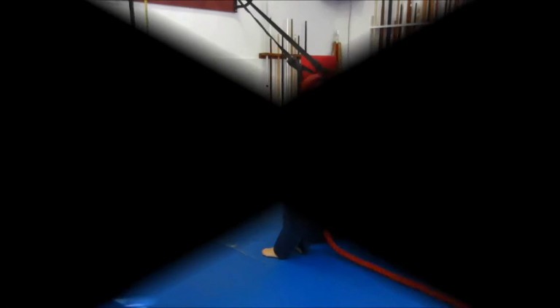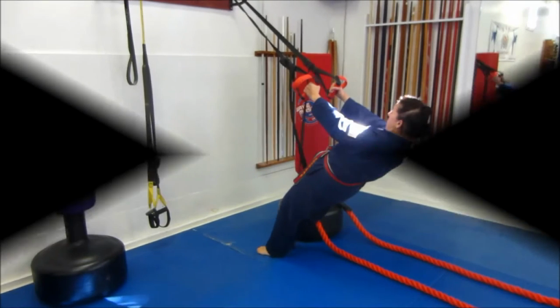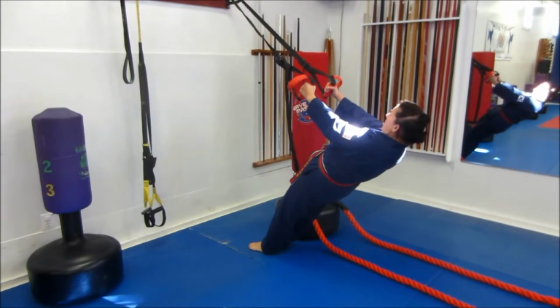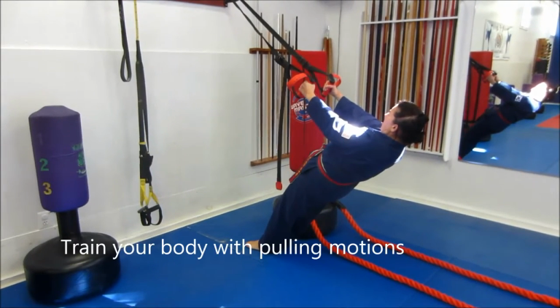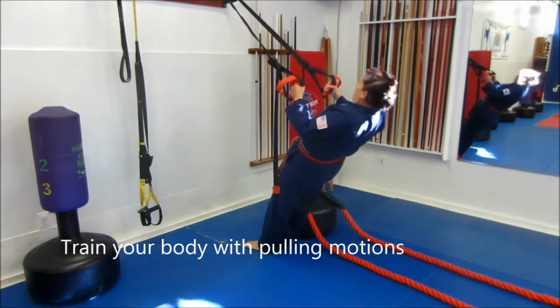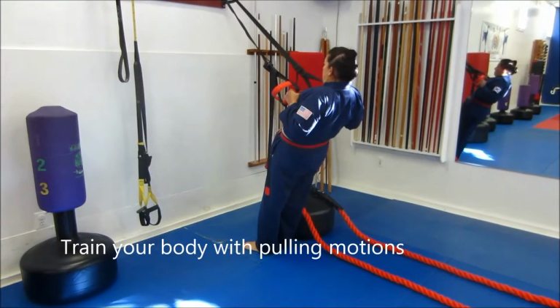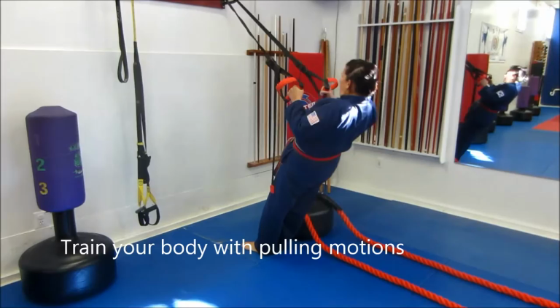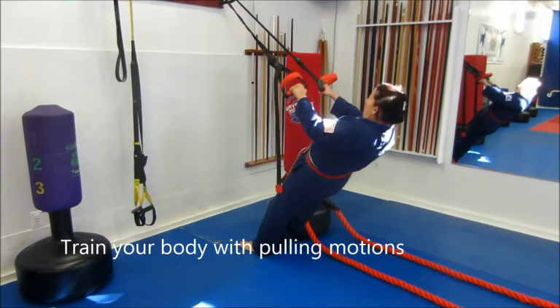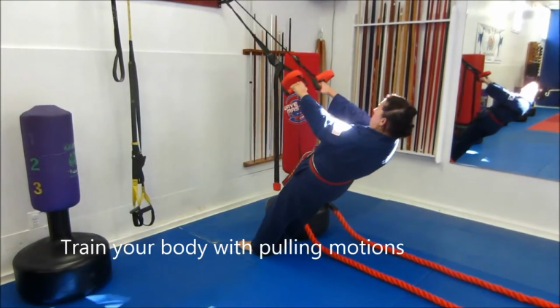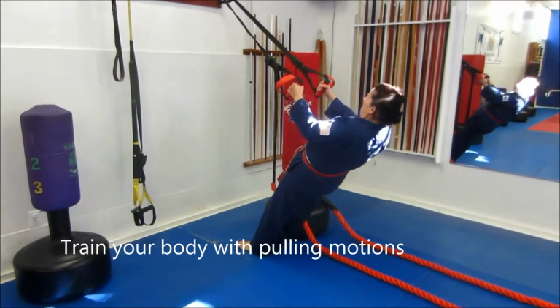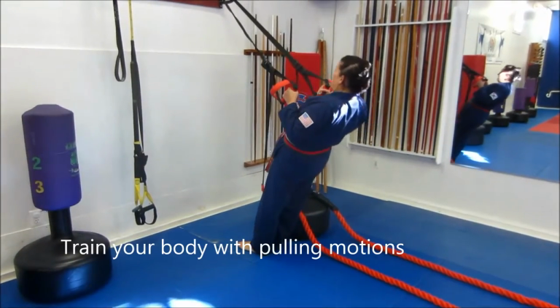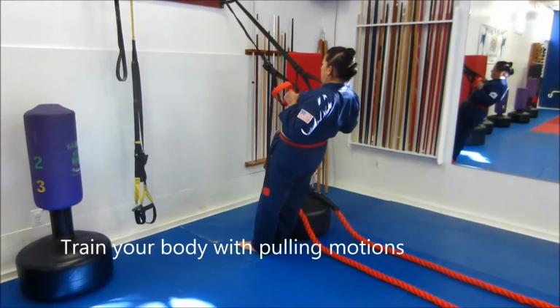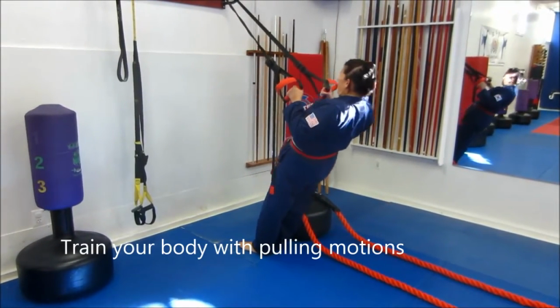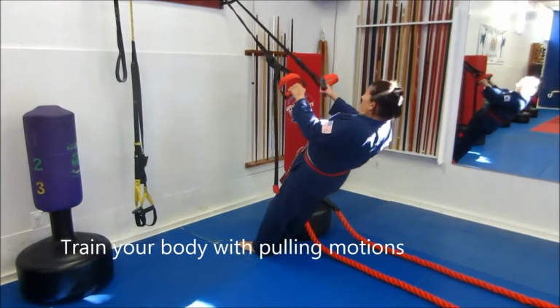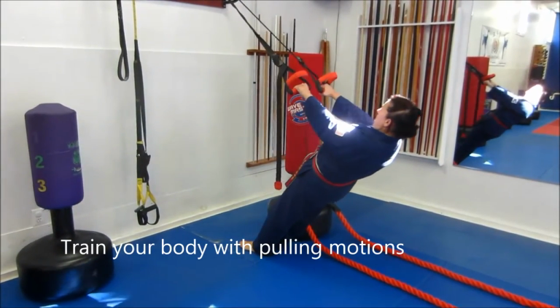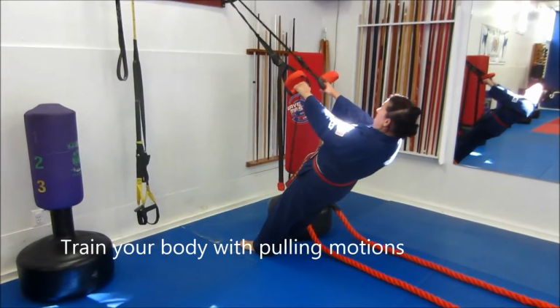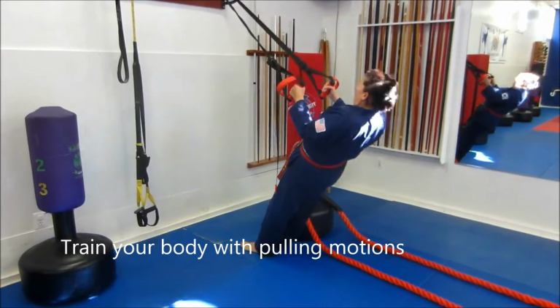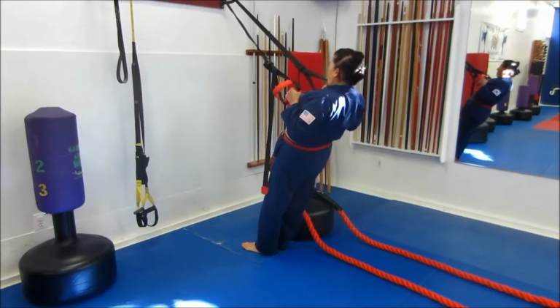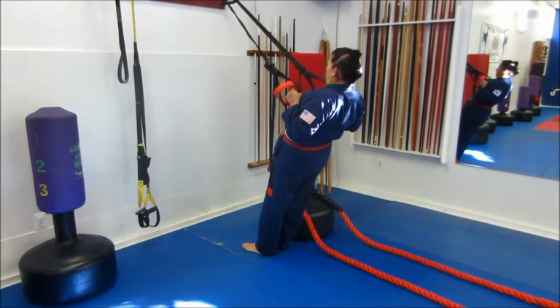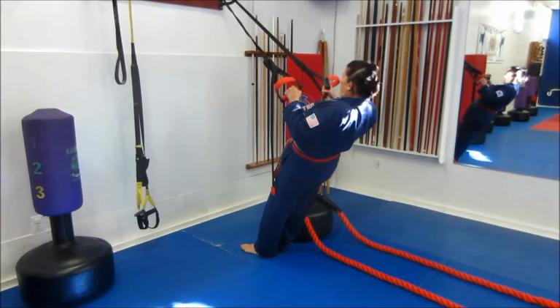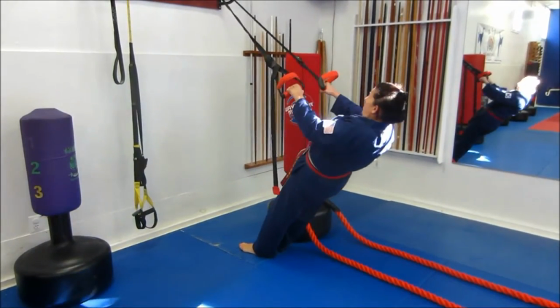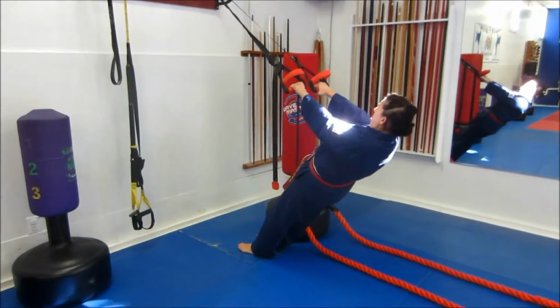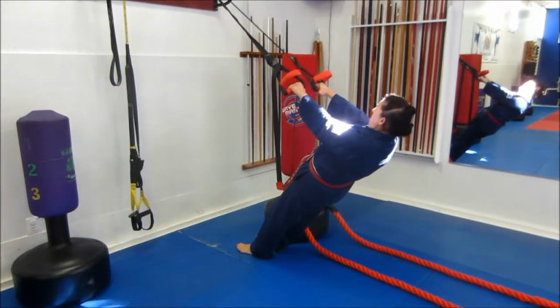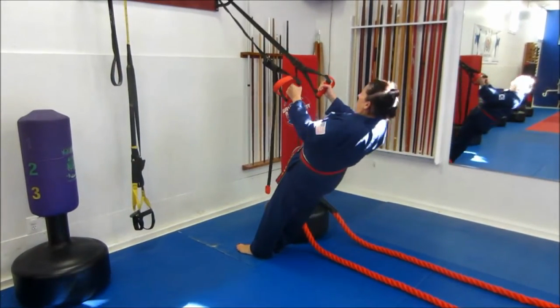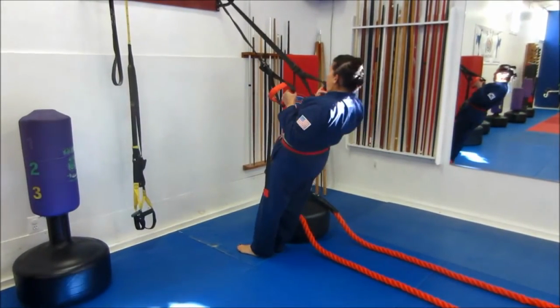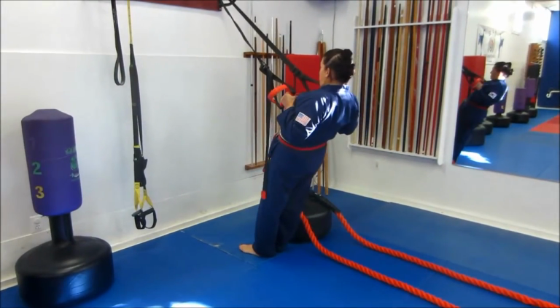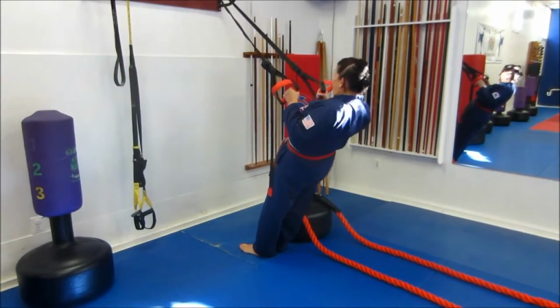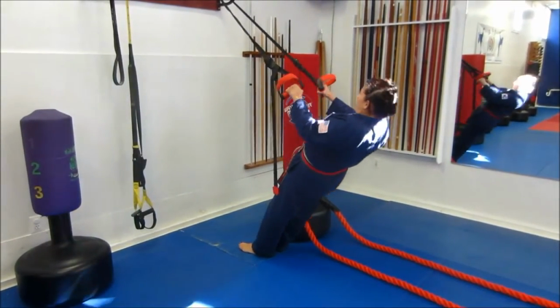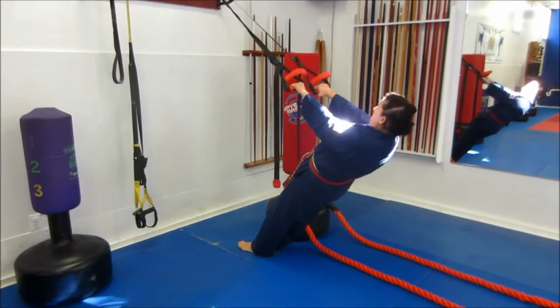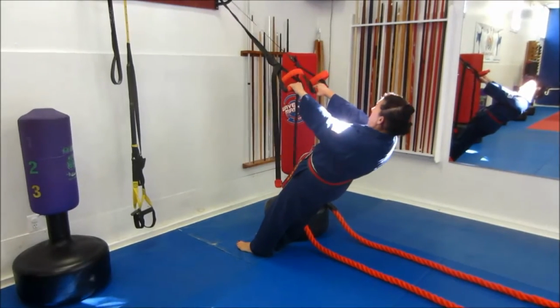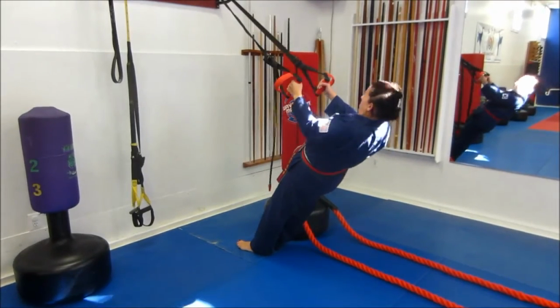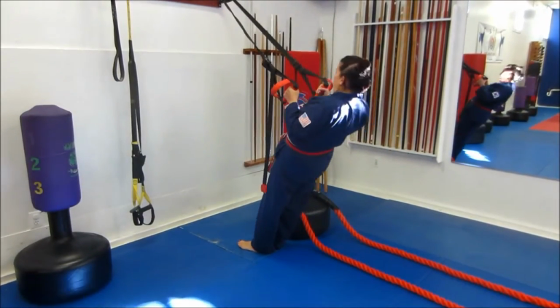Here we go for horizontal rowing. Keep your shoulder blades depressed and pull all the way back. Push-ups are good for the anterior plane of motion, but we need to work the posterior pulling motion, so this is part of our warm-up.